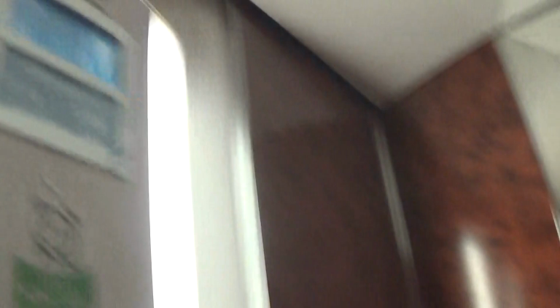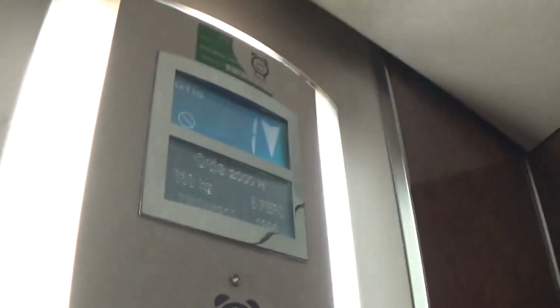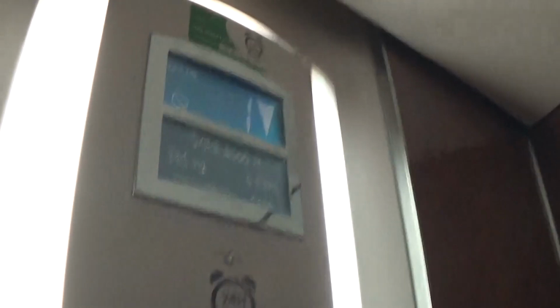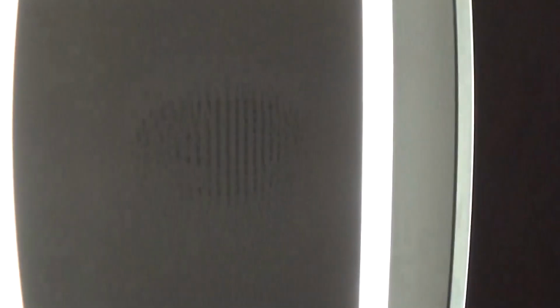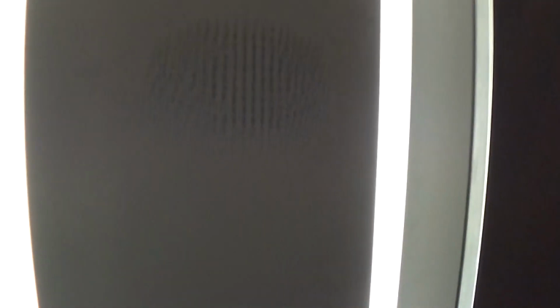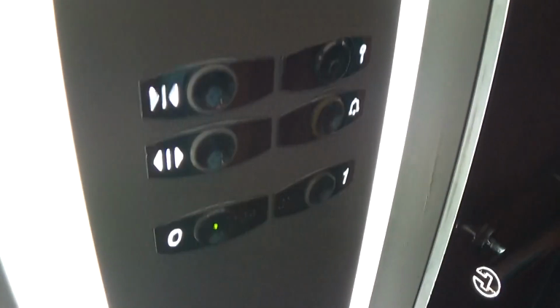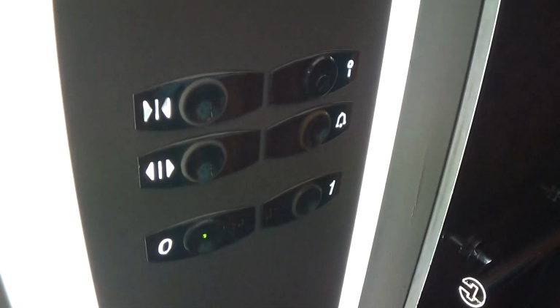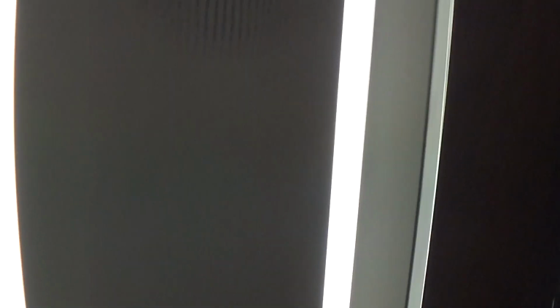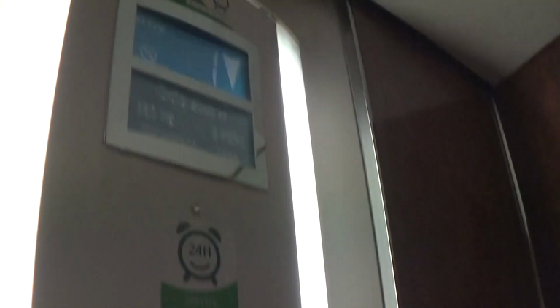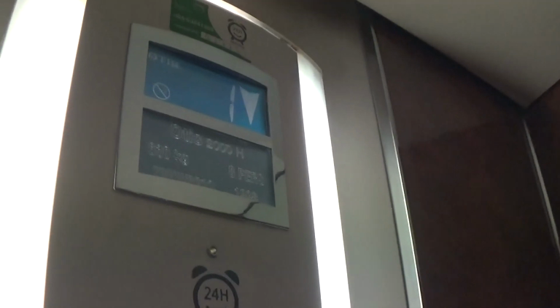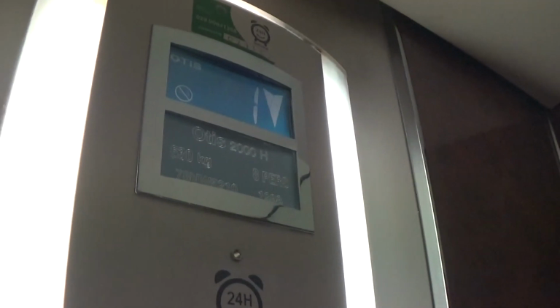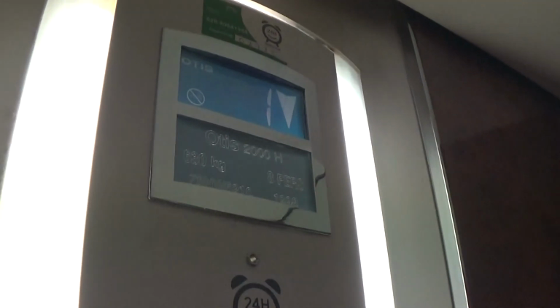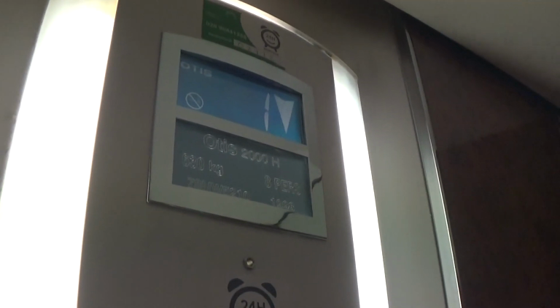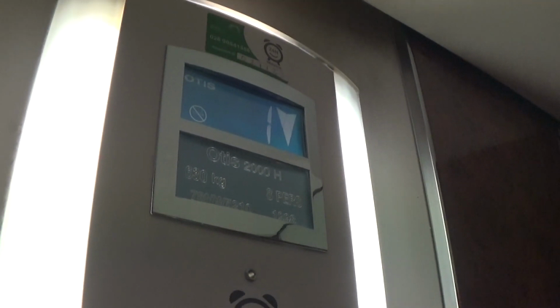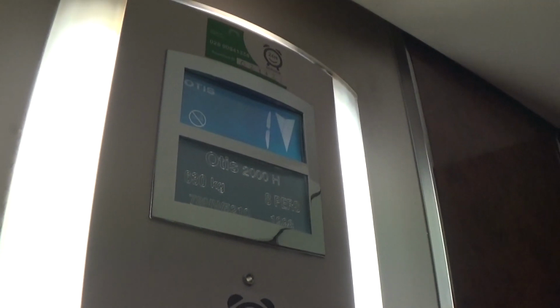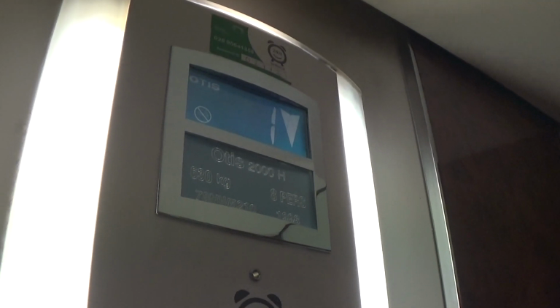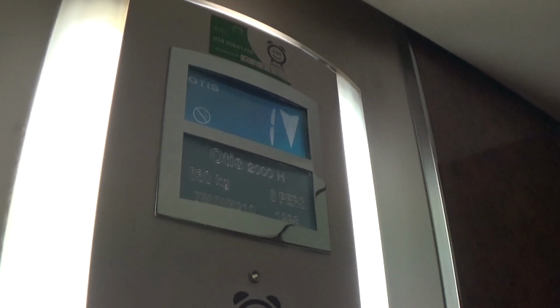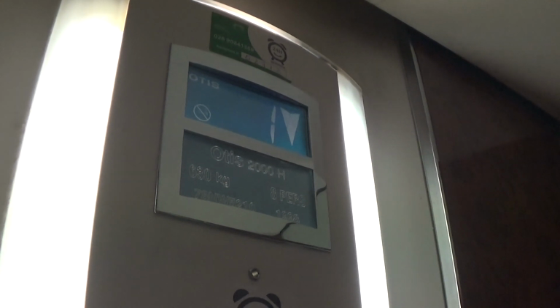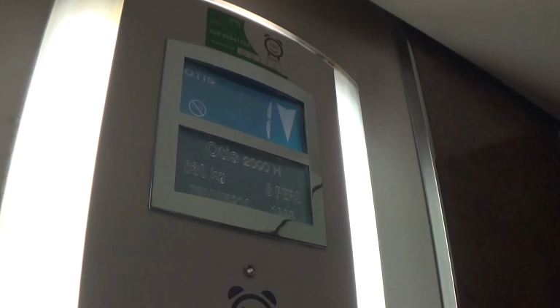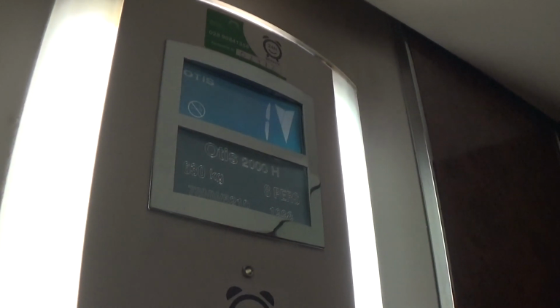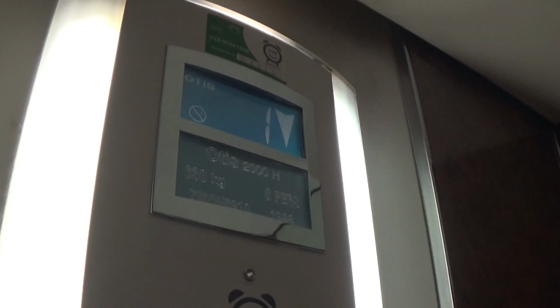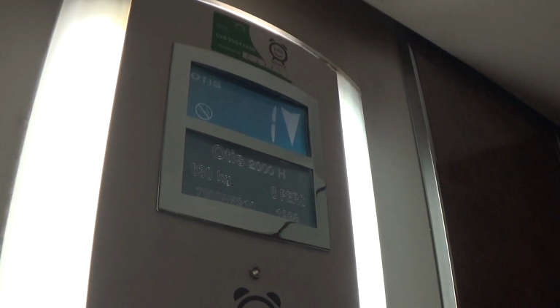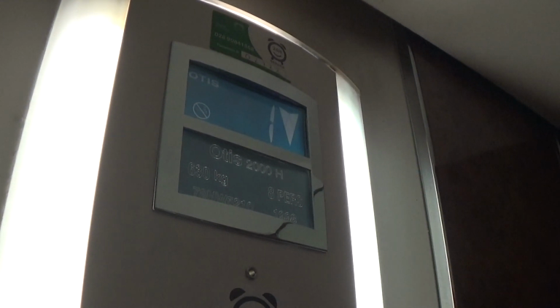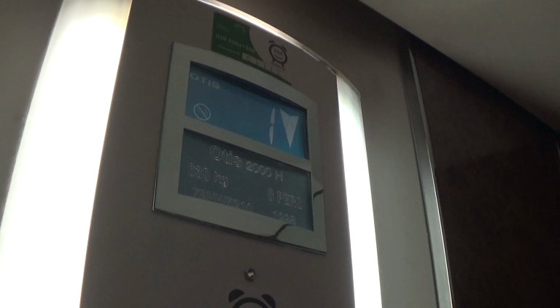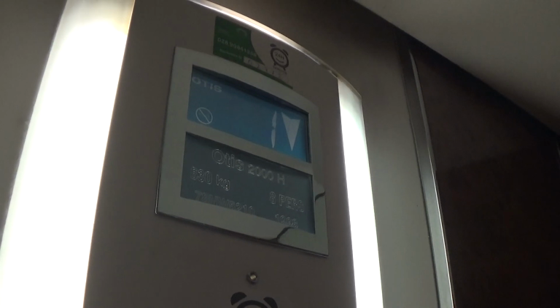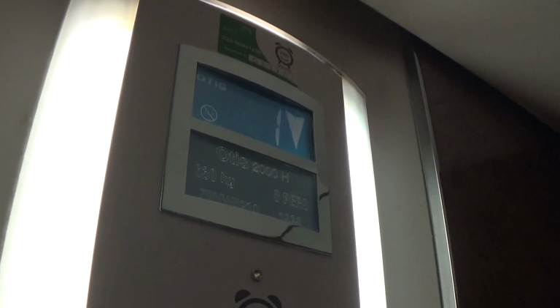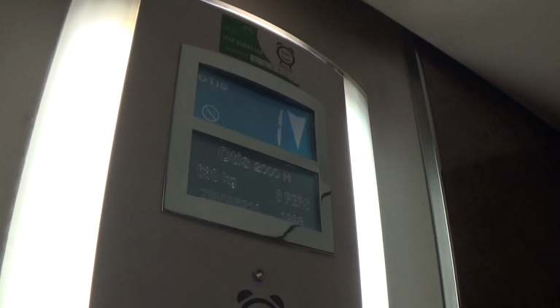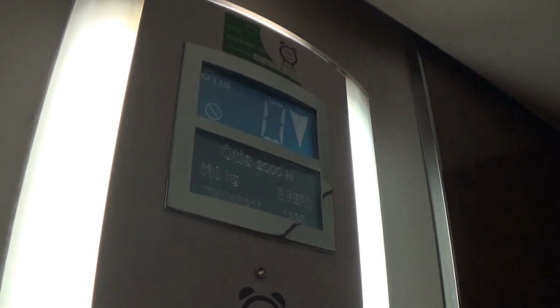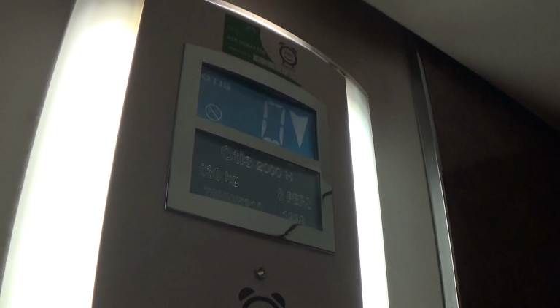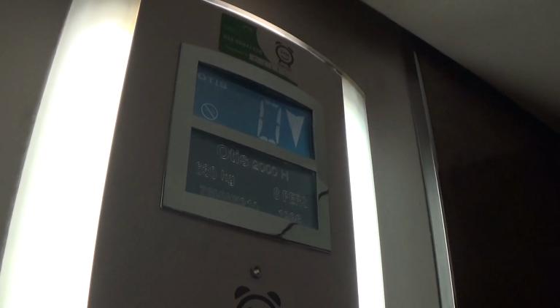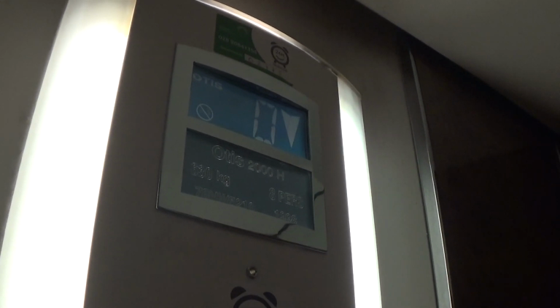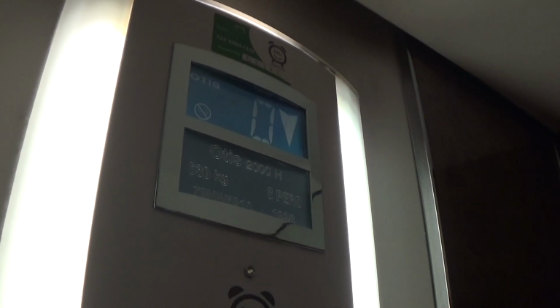It's got the indicator, voice, fixtures. Here we are back down at zero.